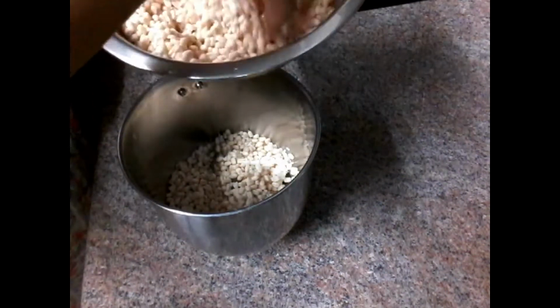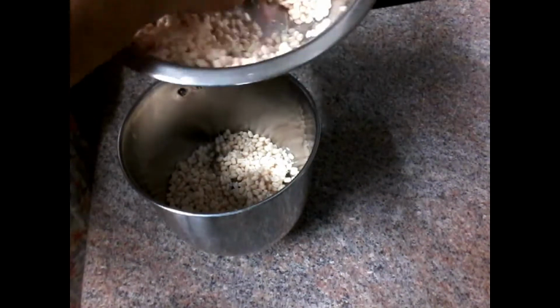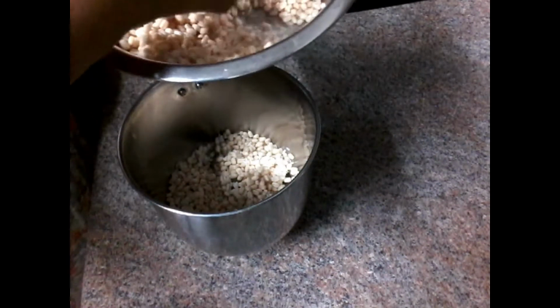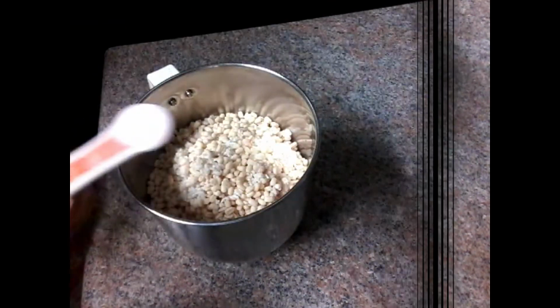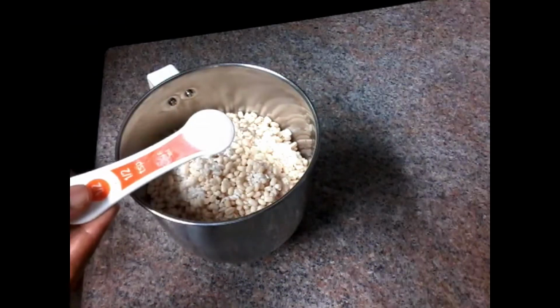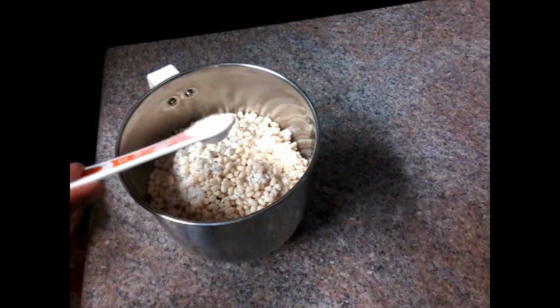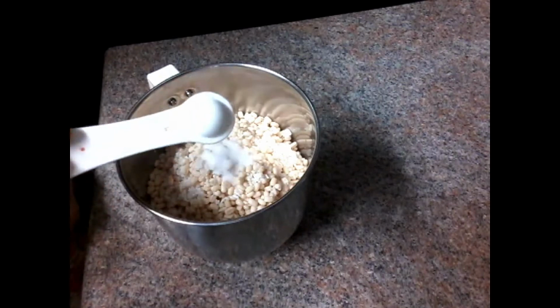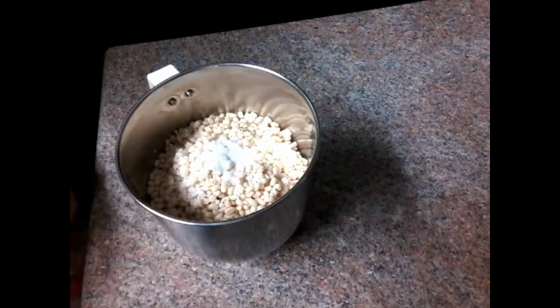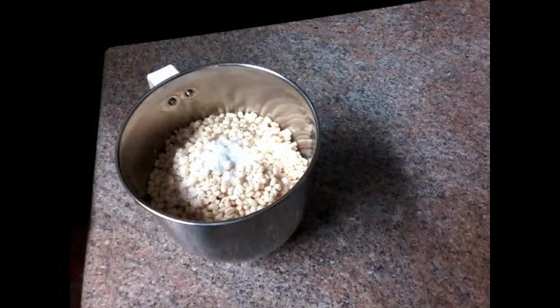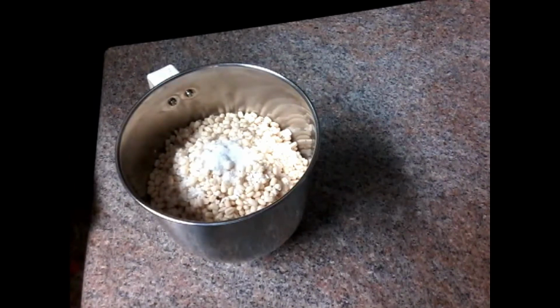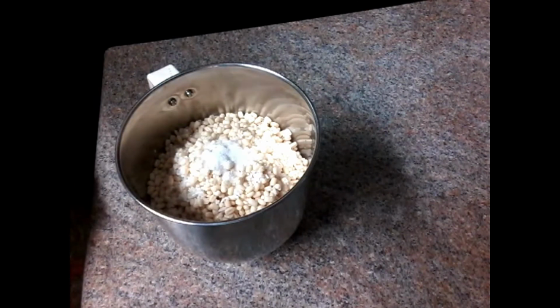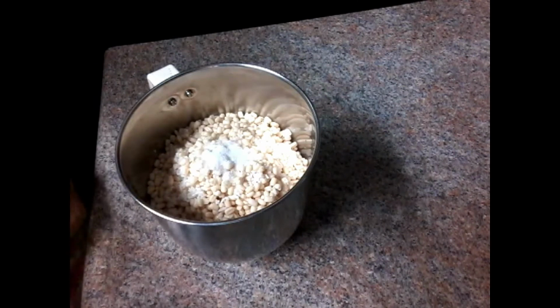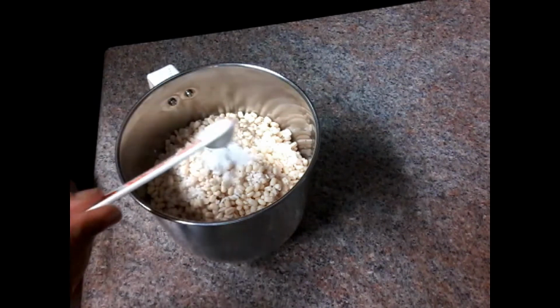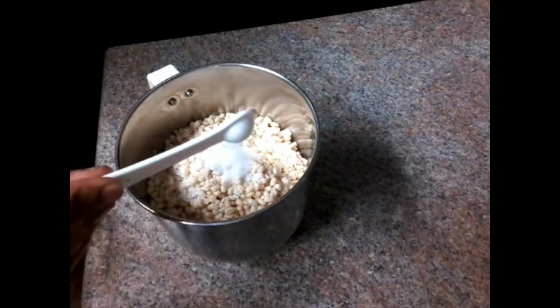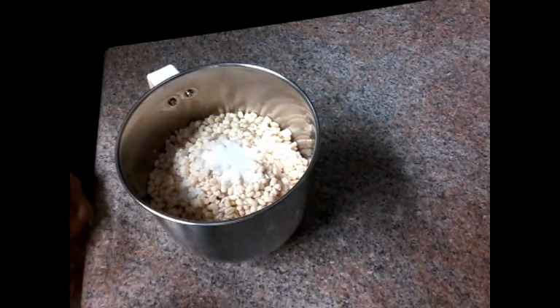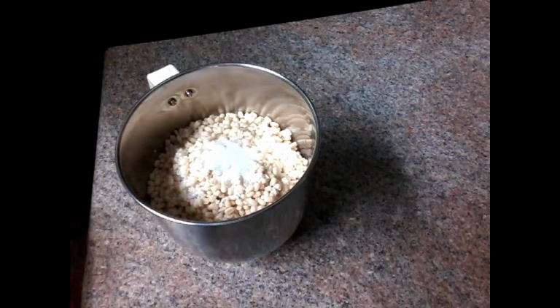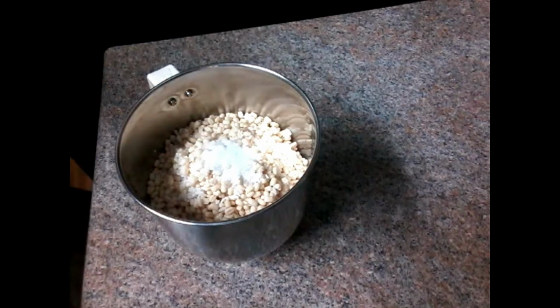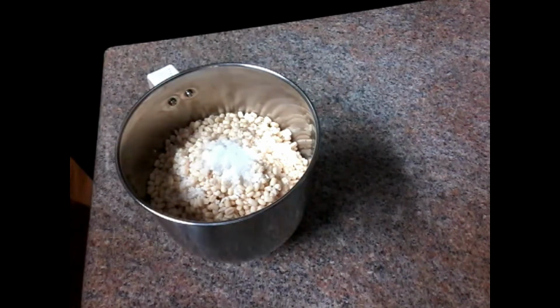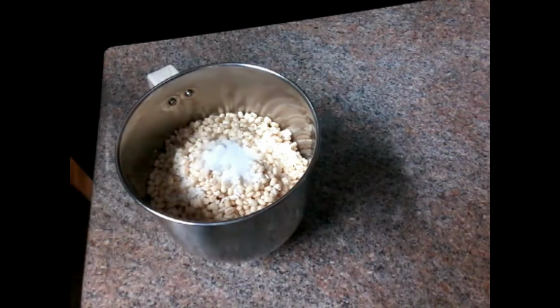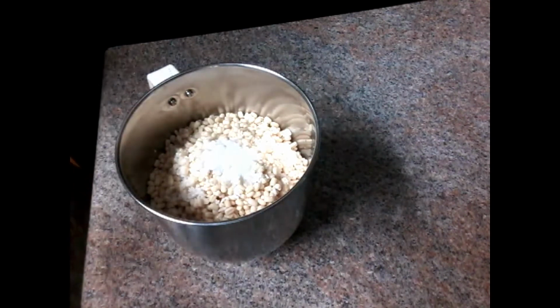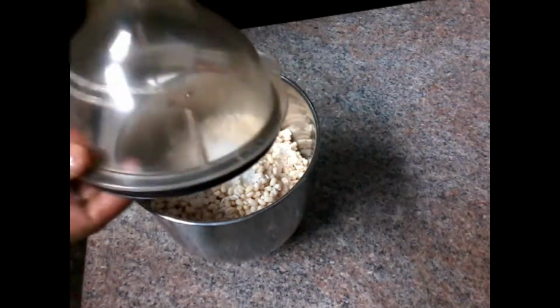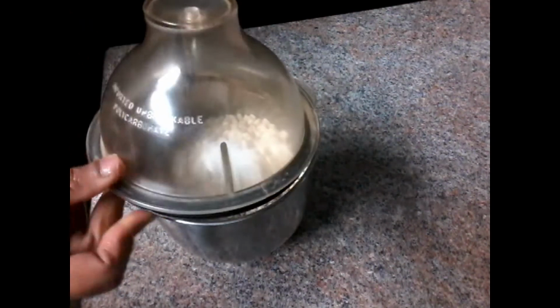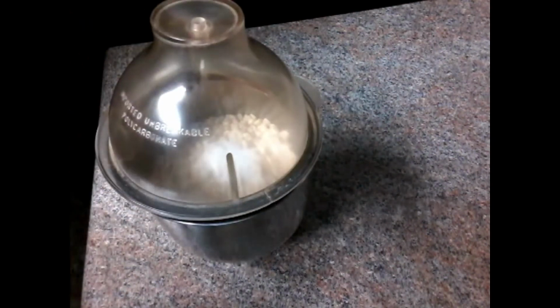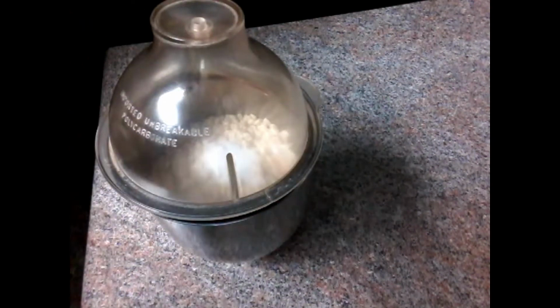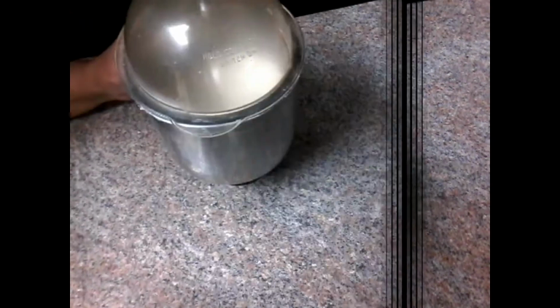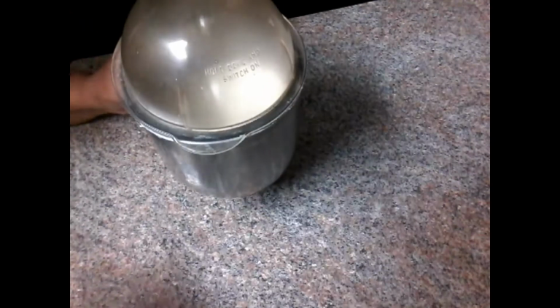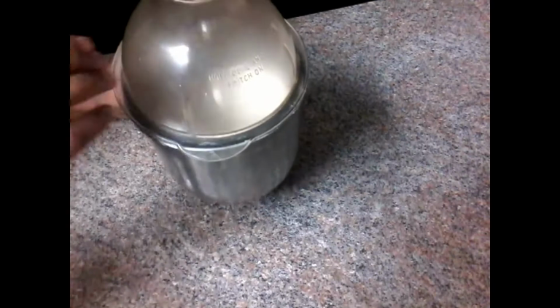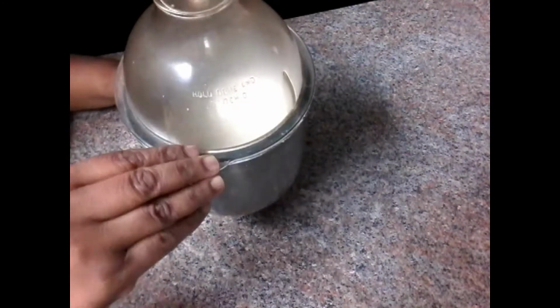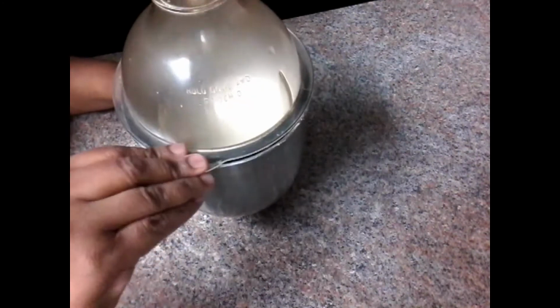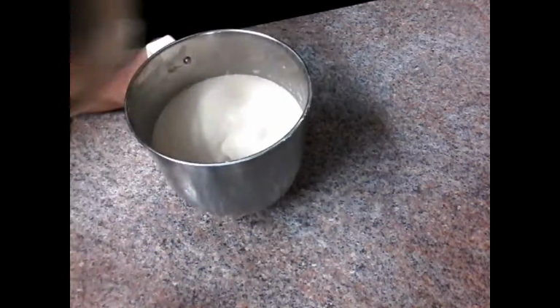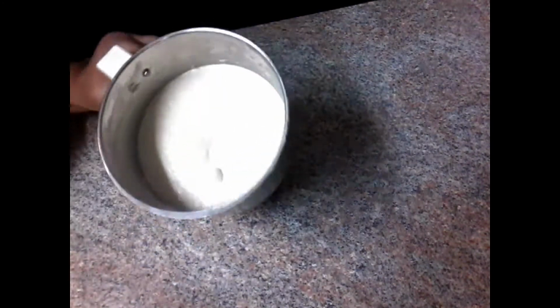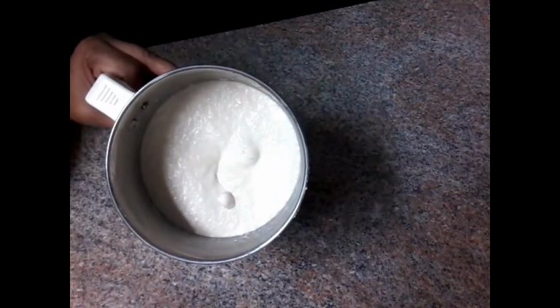Continue to grind out this shape. After deciding this shape, I will grind out another shape and add more size.